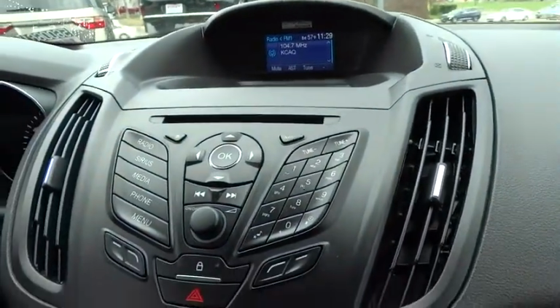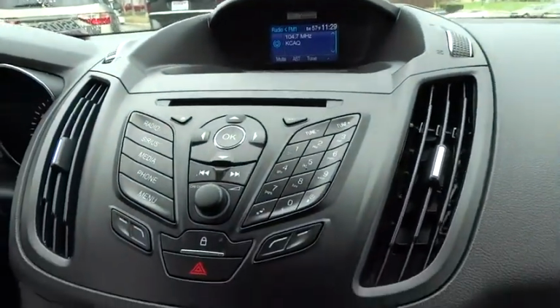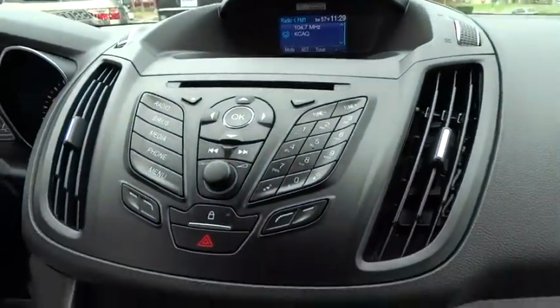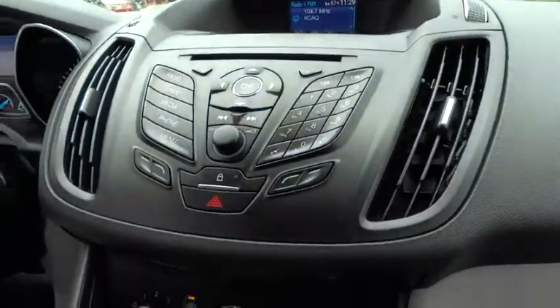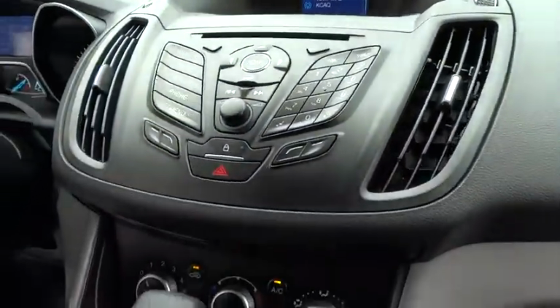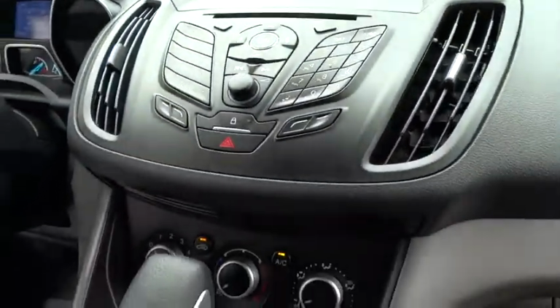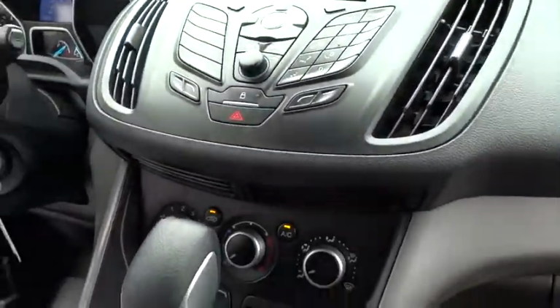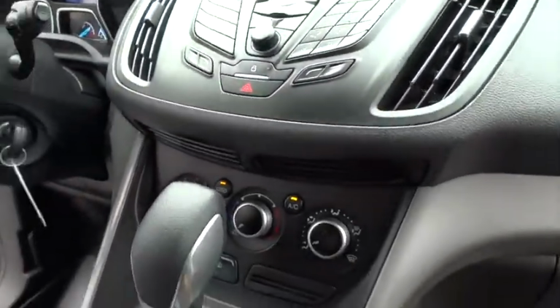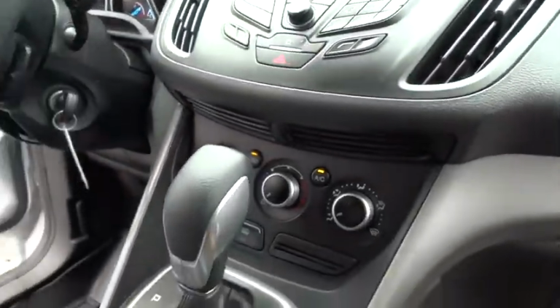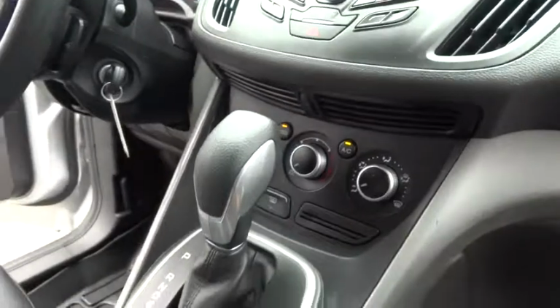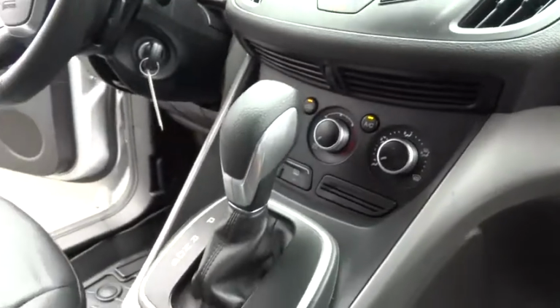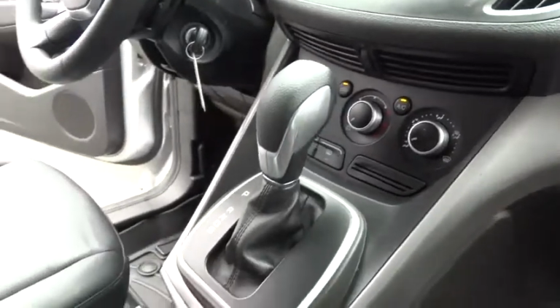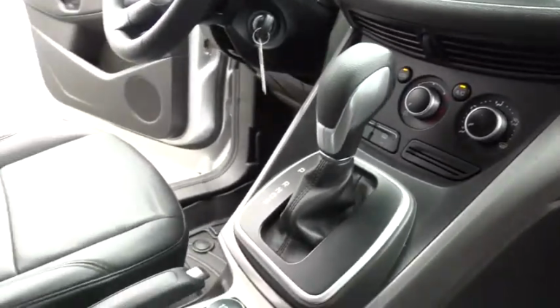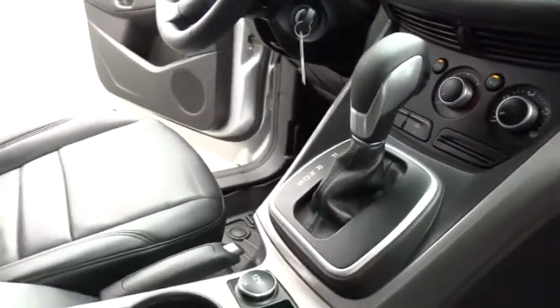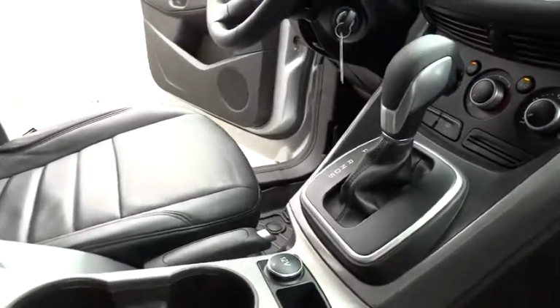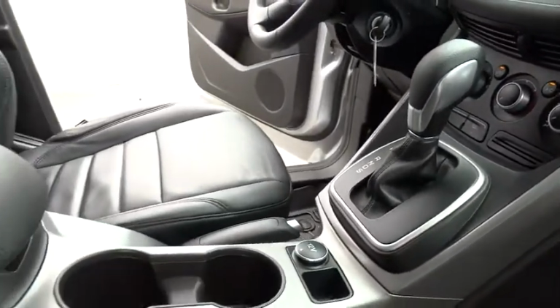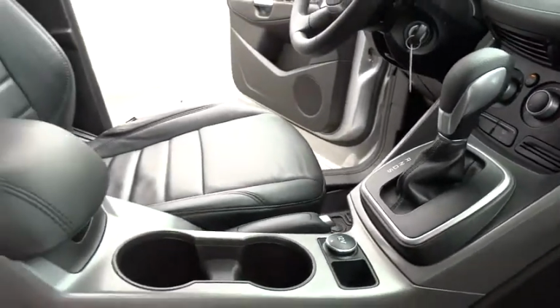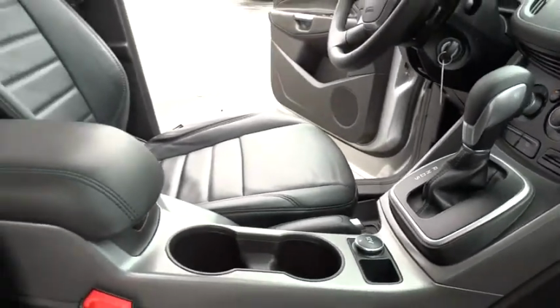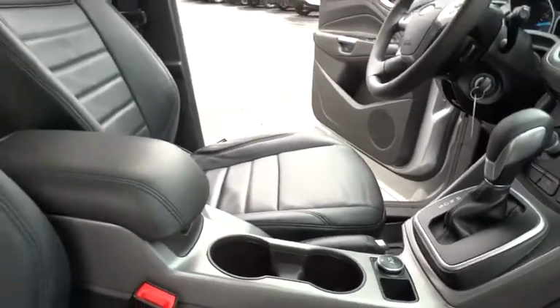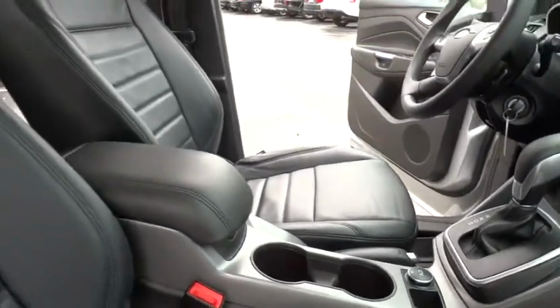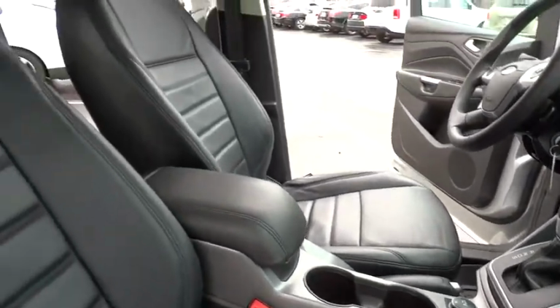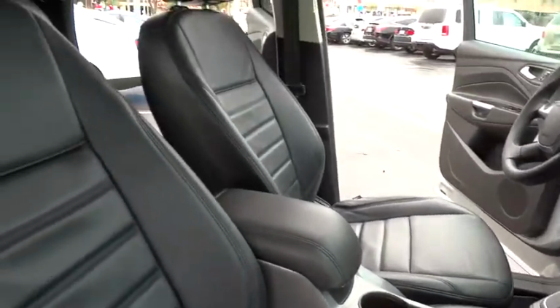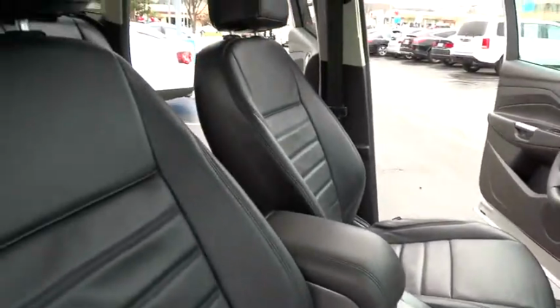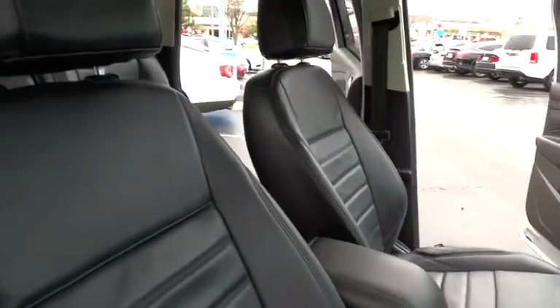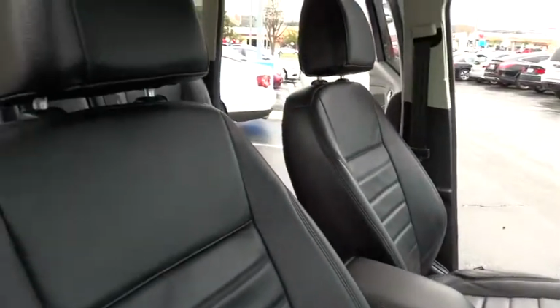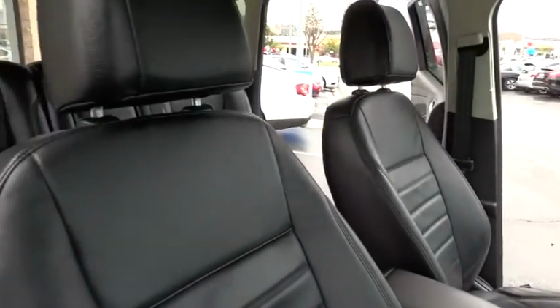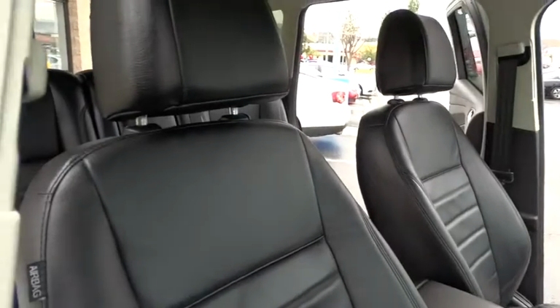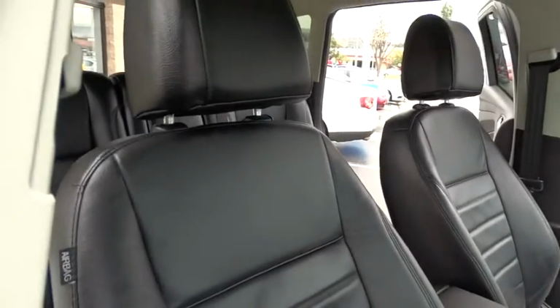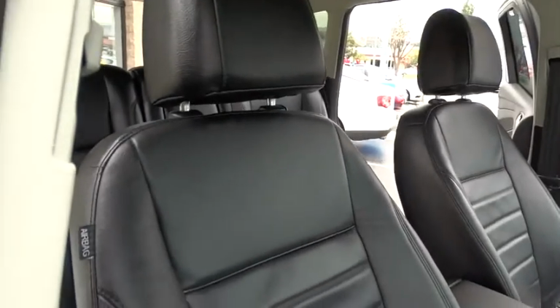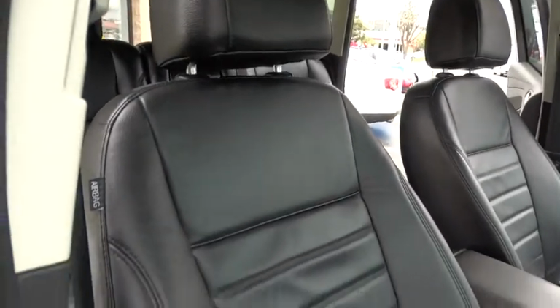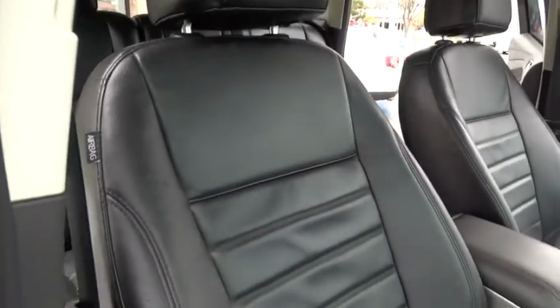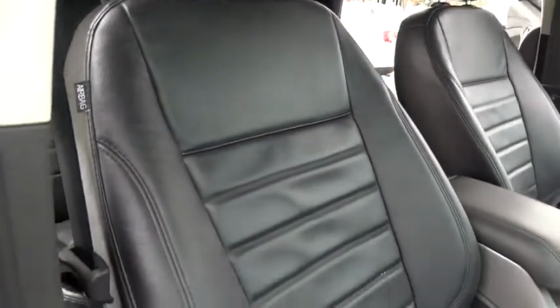Aluminum wheels, AM FM stereo radio, rear defrost, FWD, CD player, bucket seats, power door locks, passenger airbag.